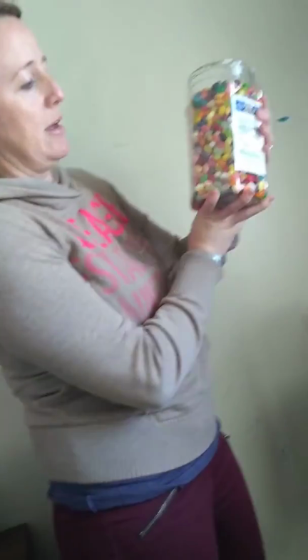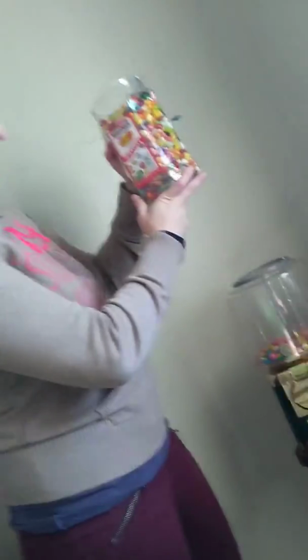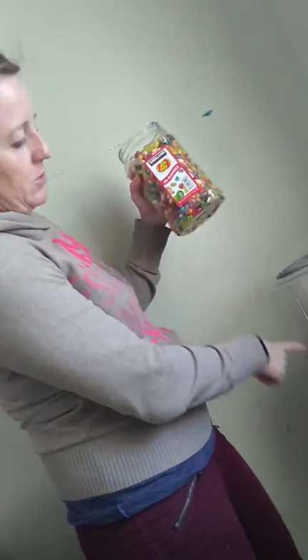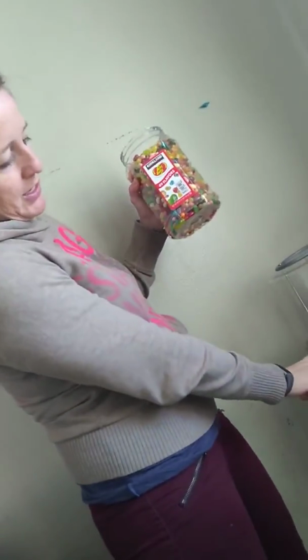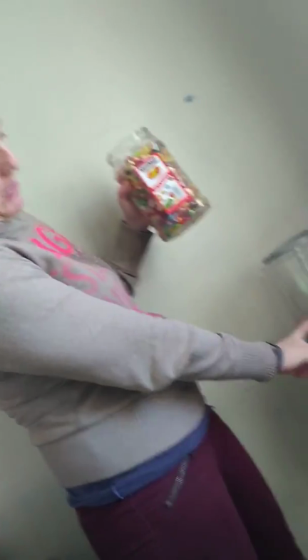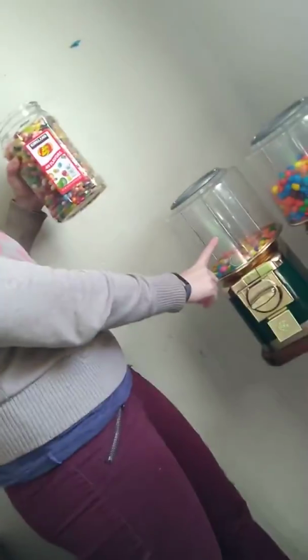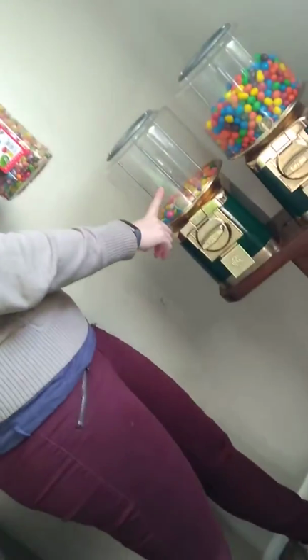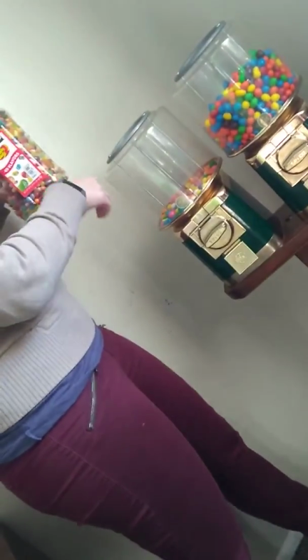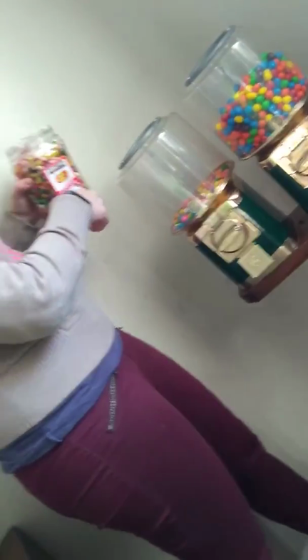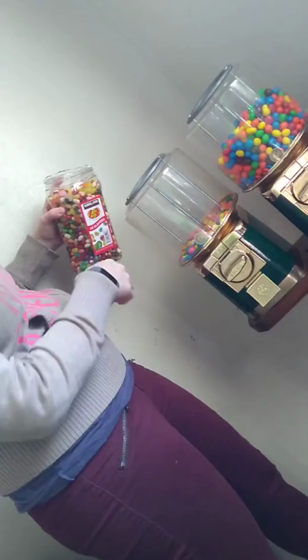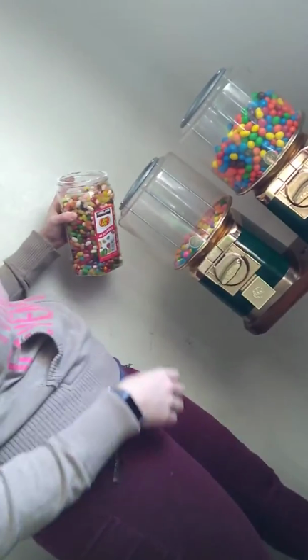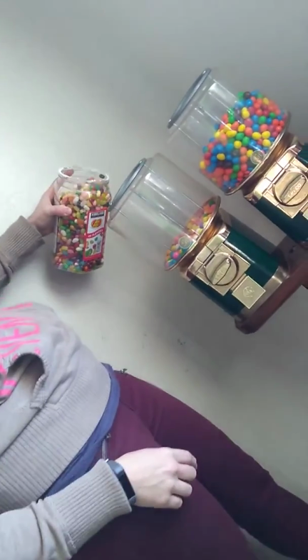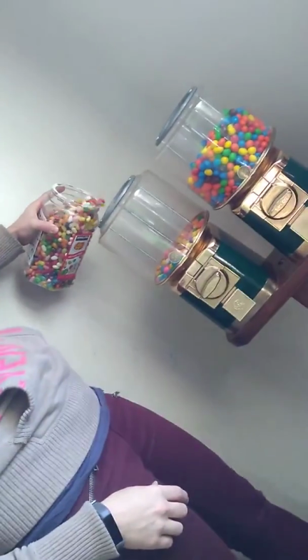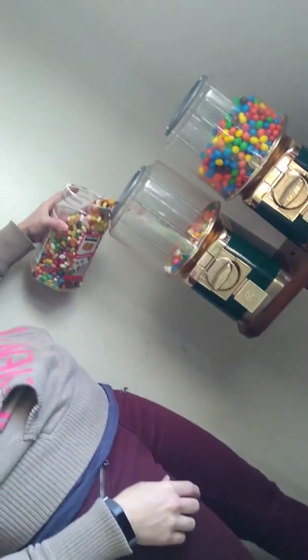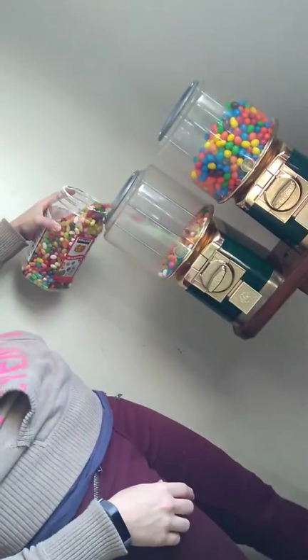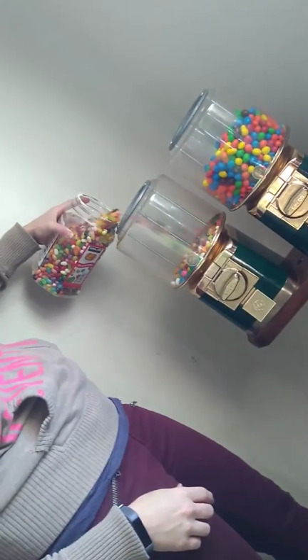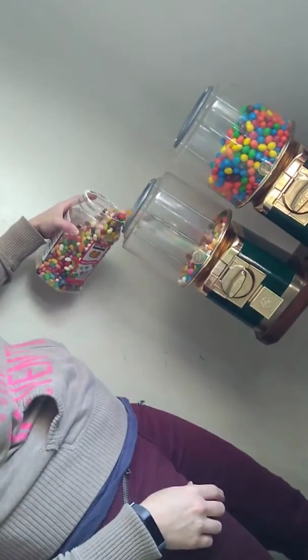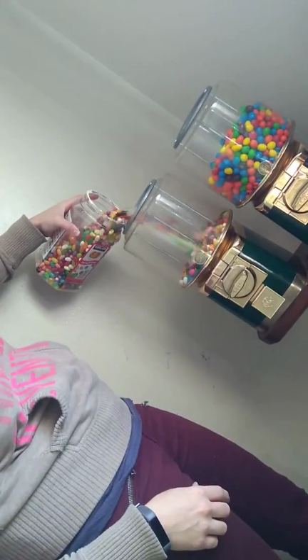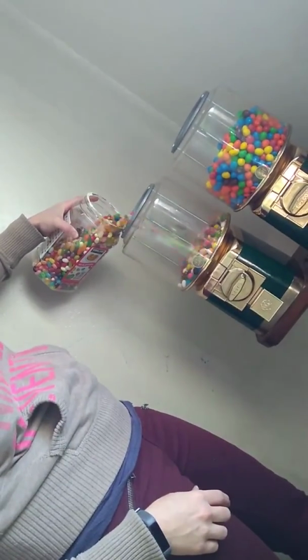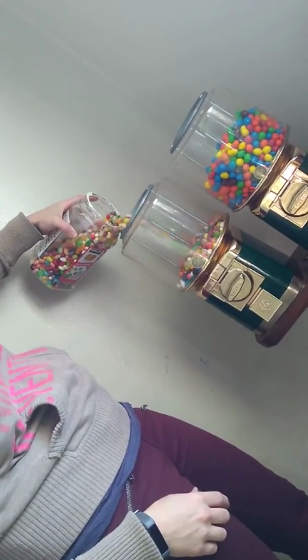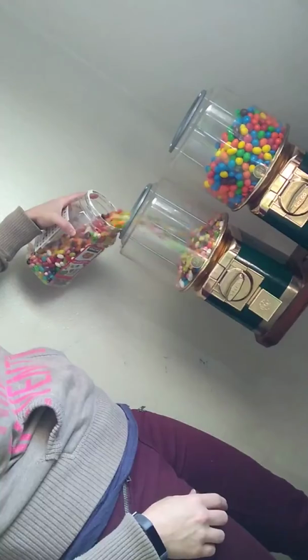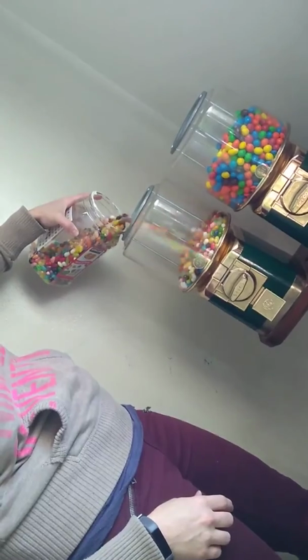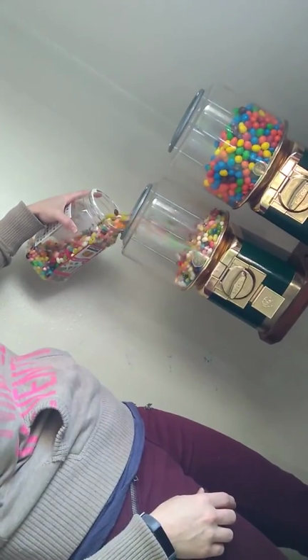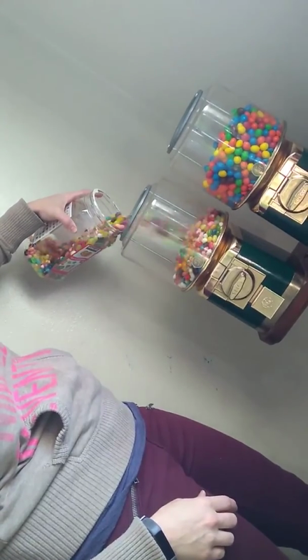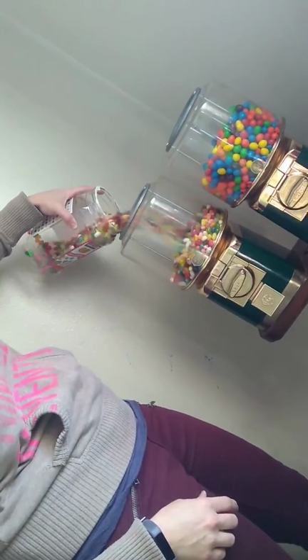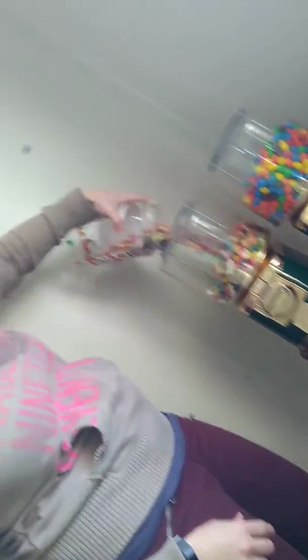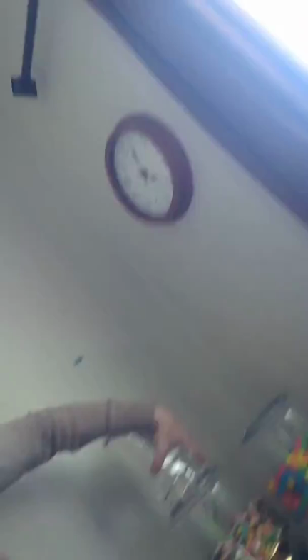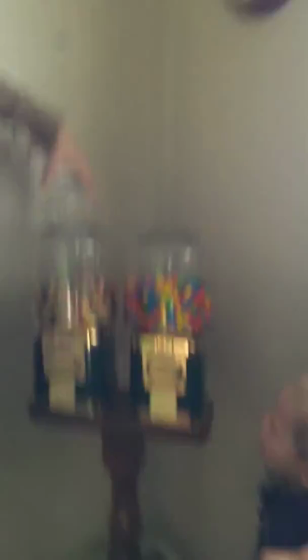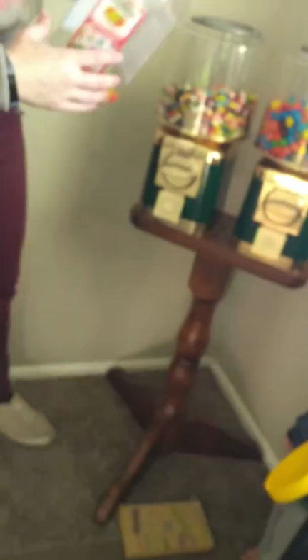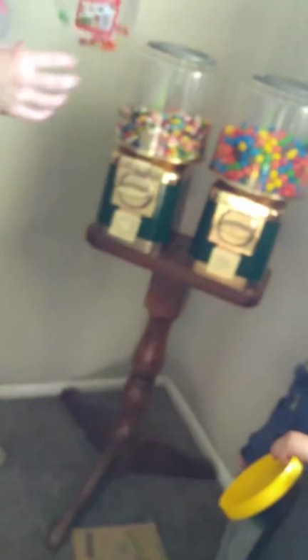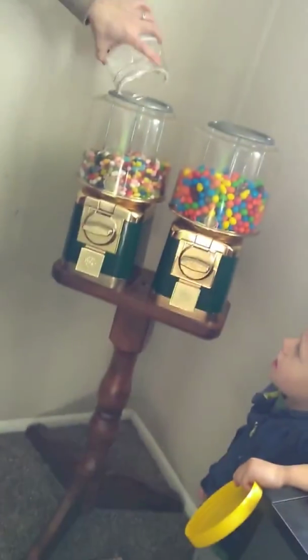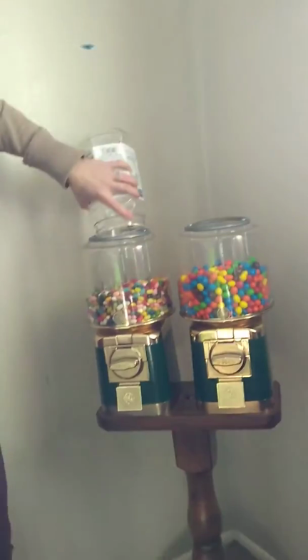Four pounds of jelly beans — we're gonna put it in the gumball area because we're gonna try something new, huh guys? Here it goes. Whoa, look at all these jelly beans.